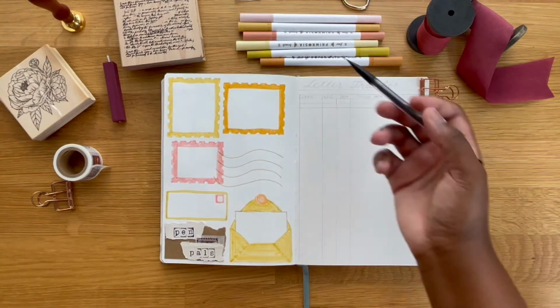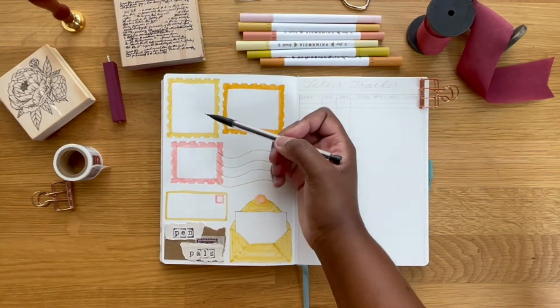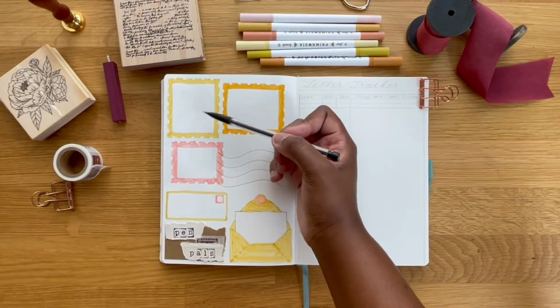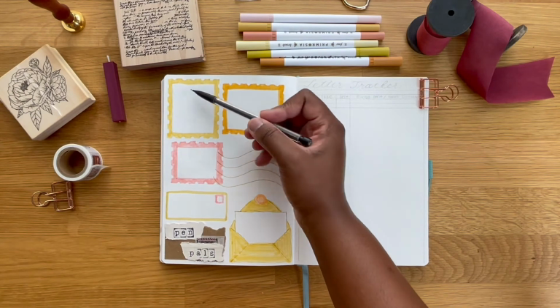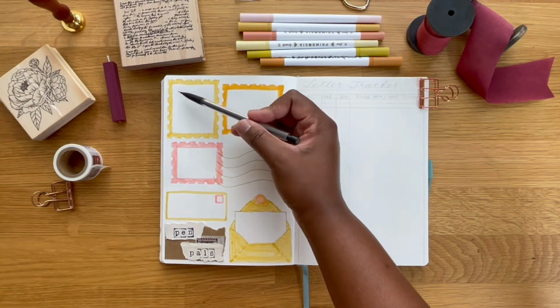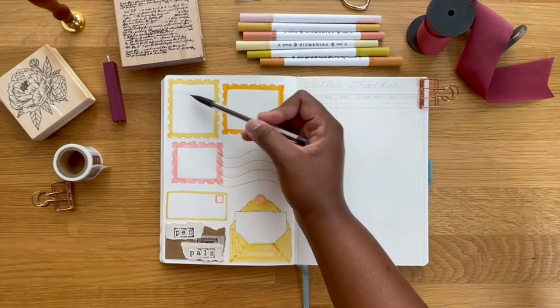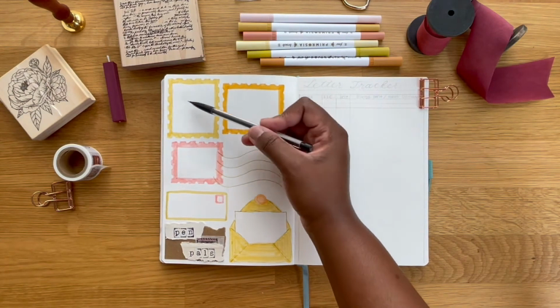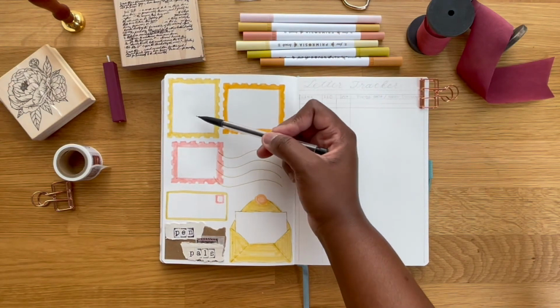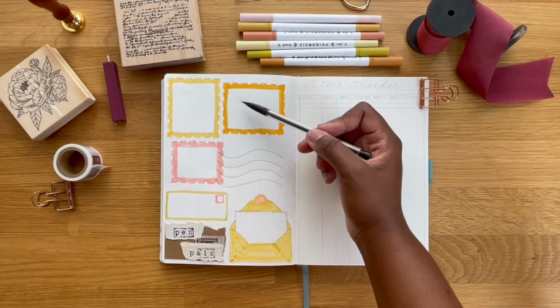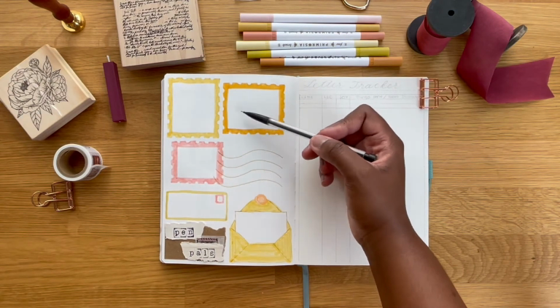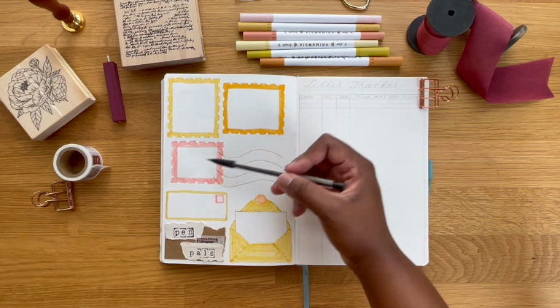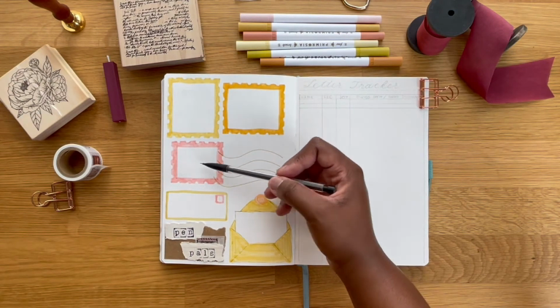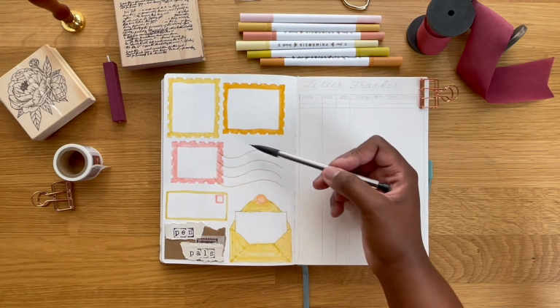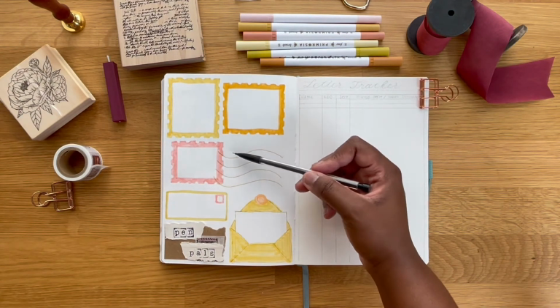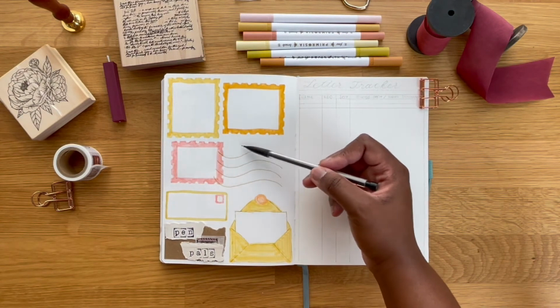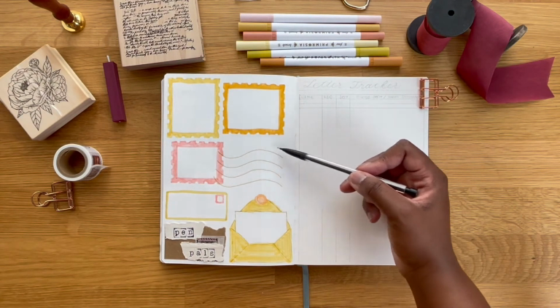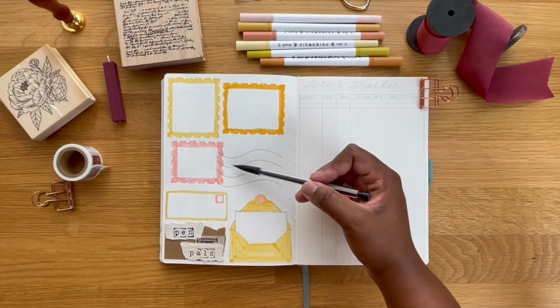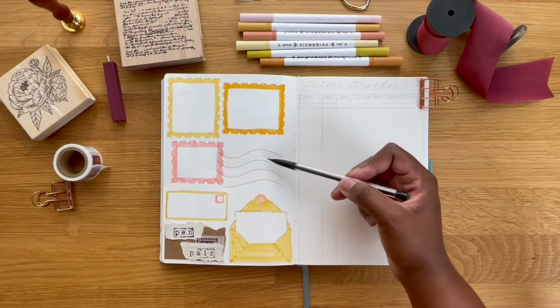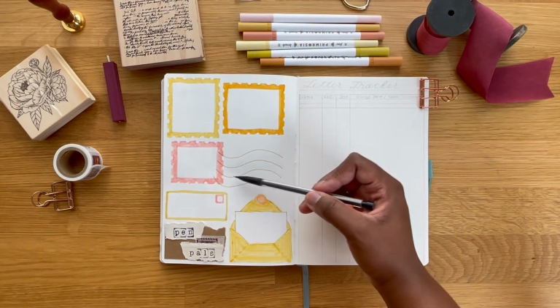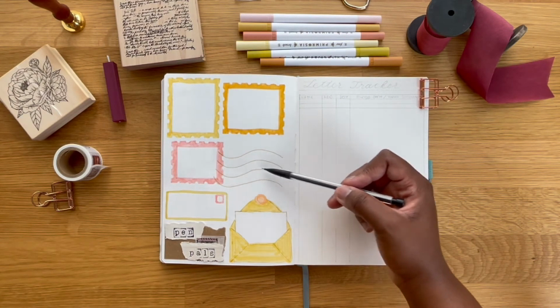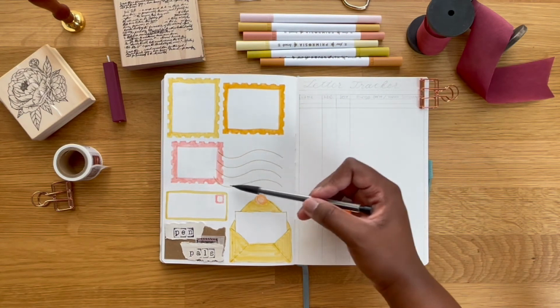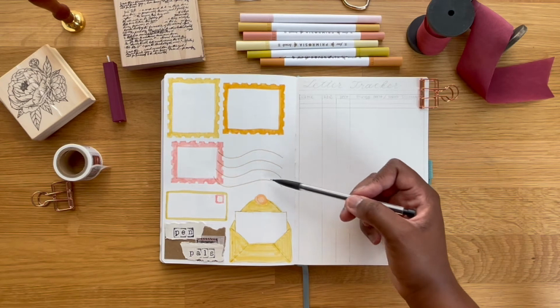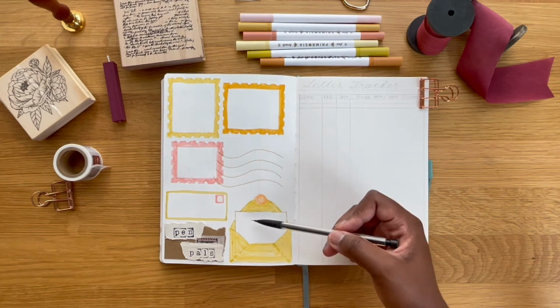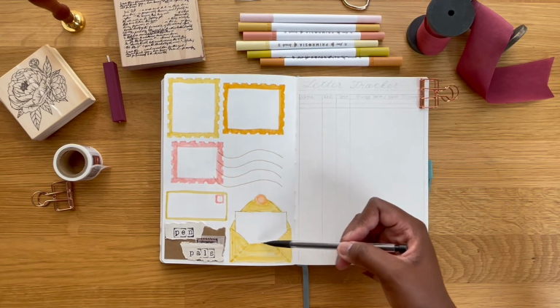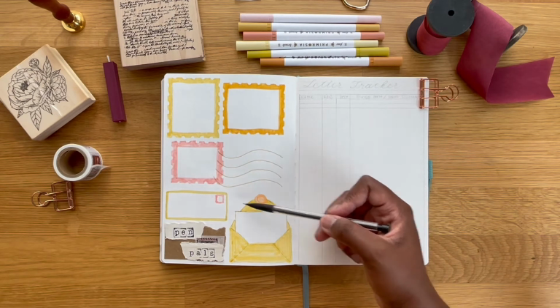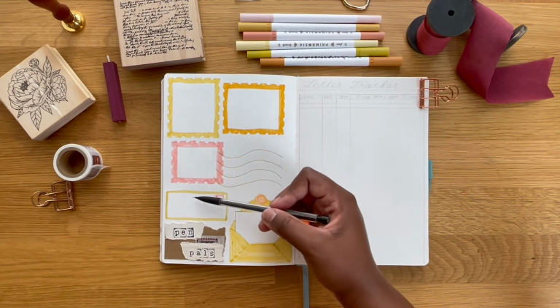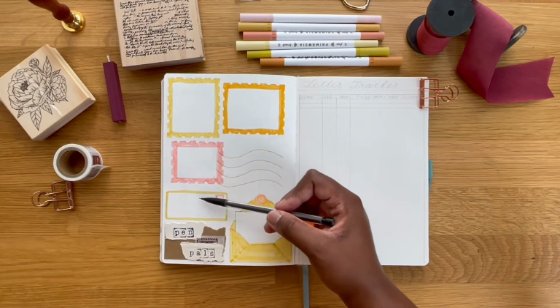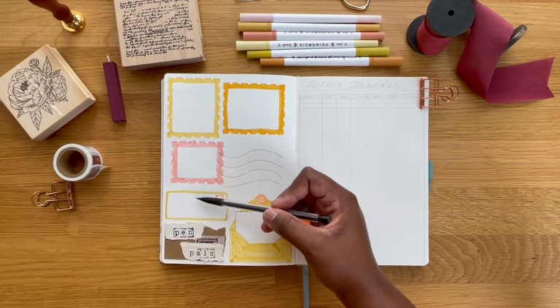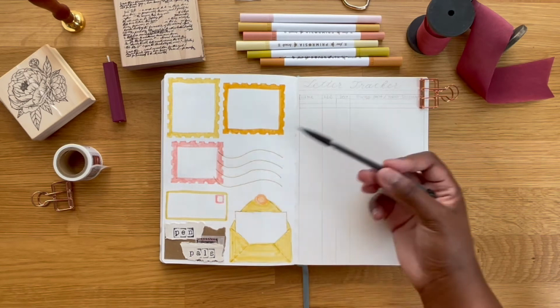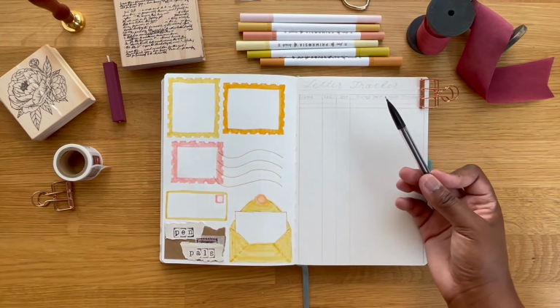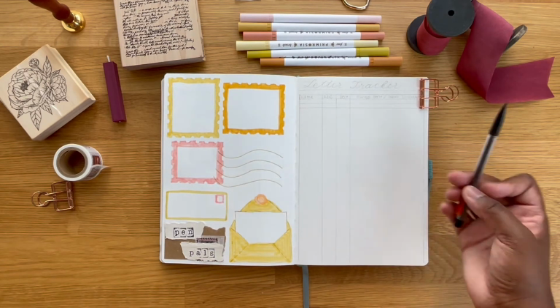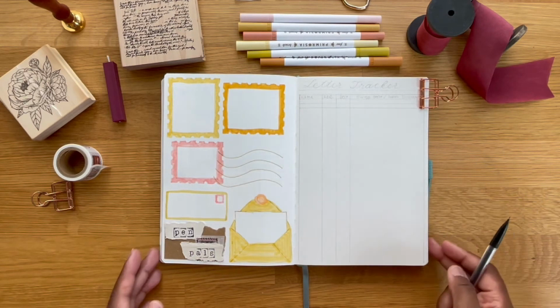Here's the final page, and this is where I'm going to add the addresses and just a few little words about each person just so I can keep track of everything.